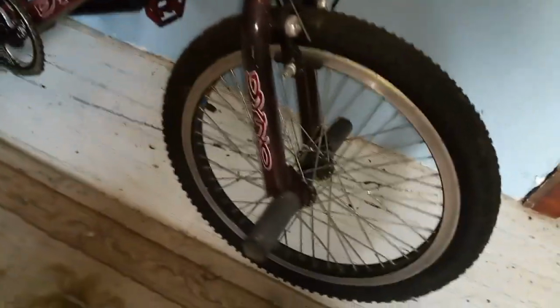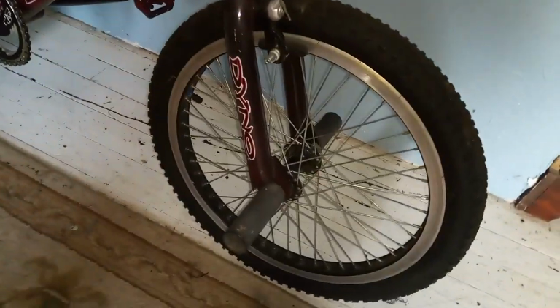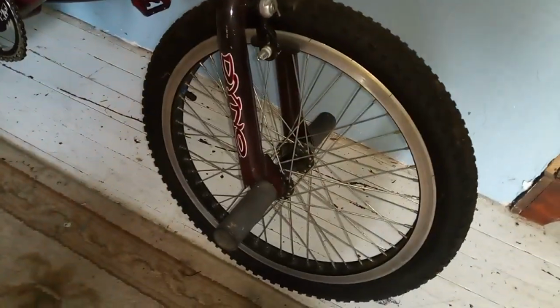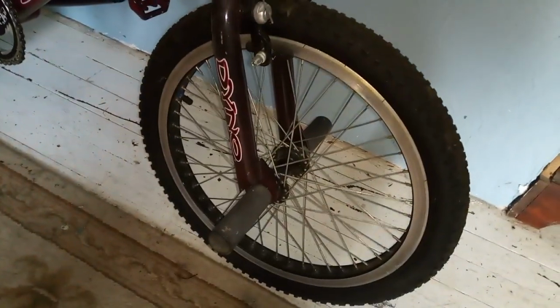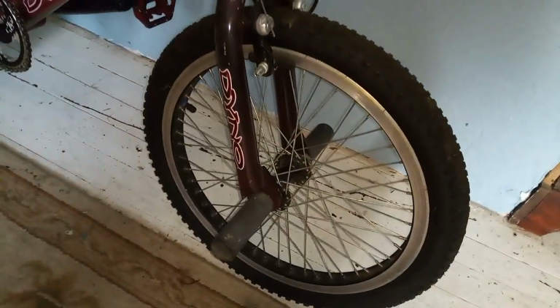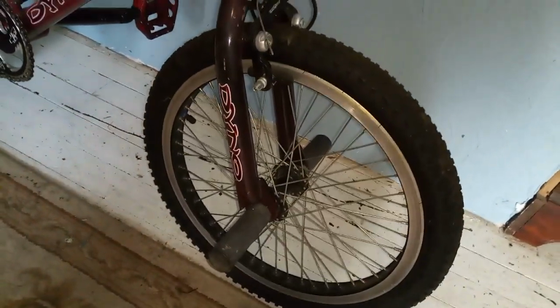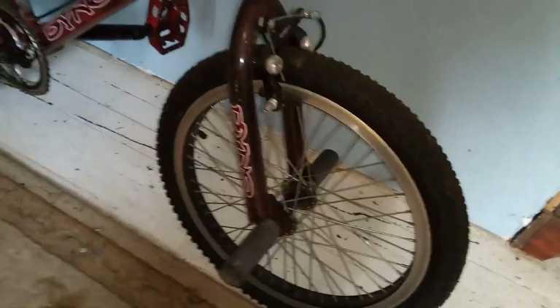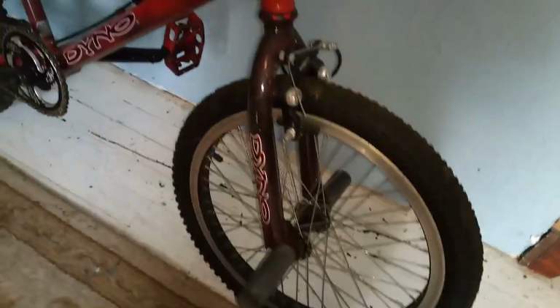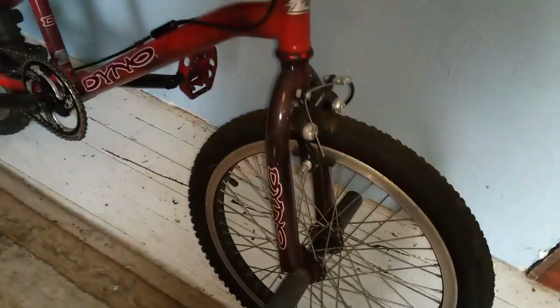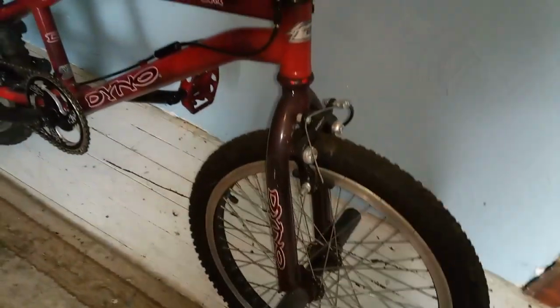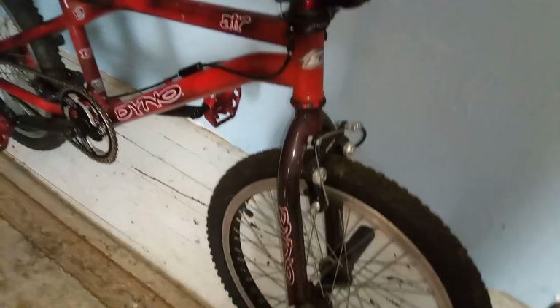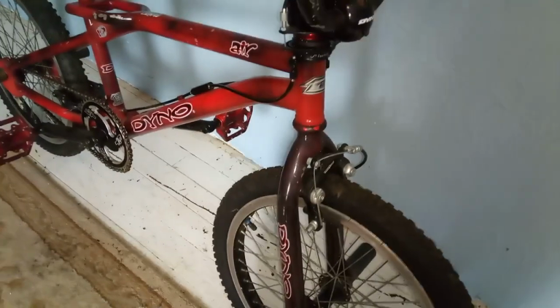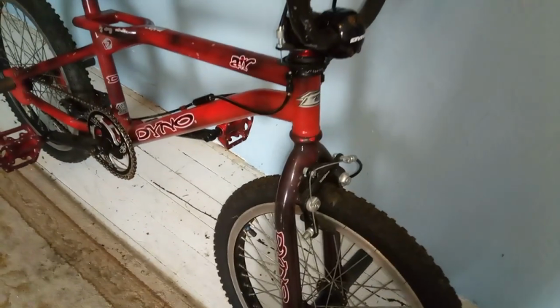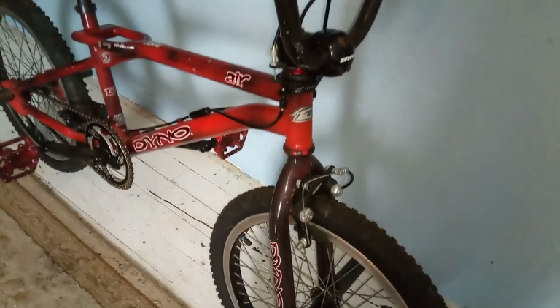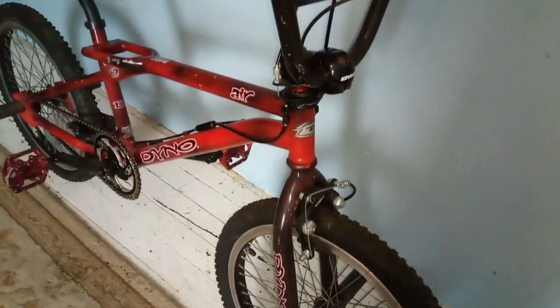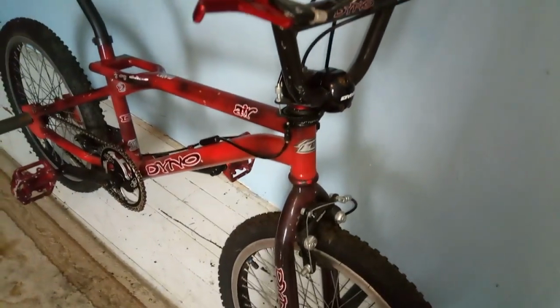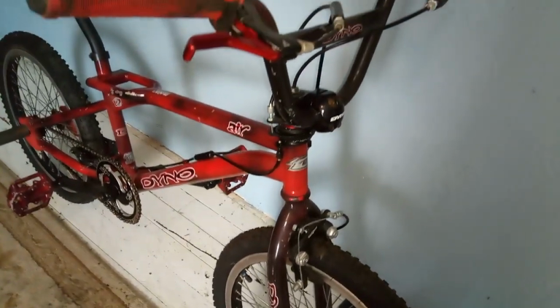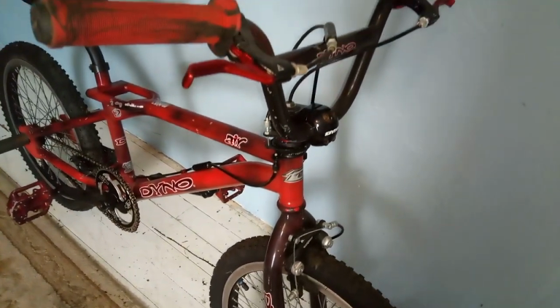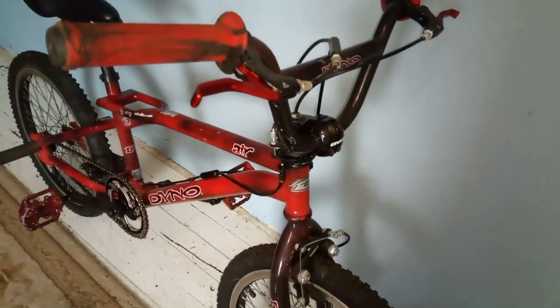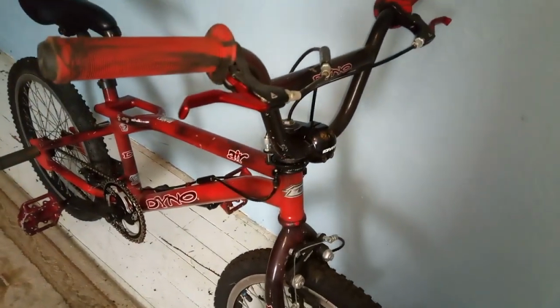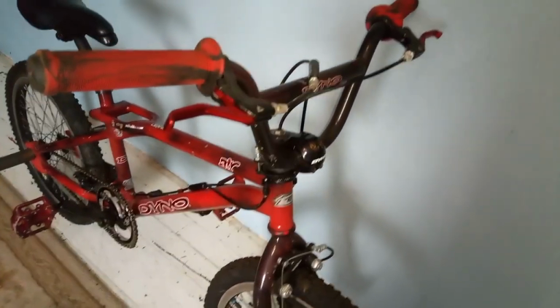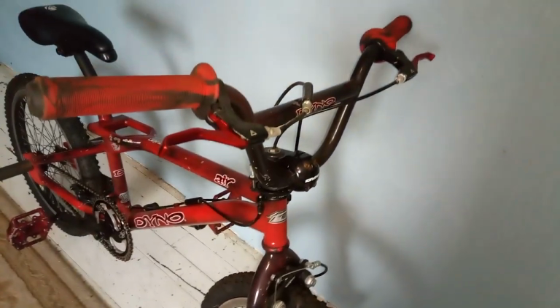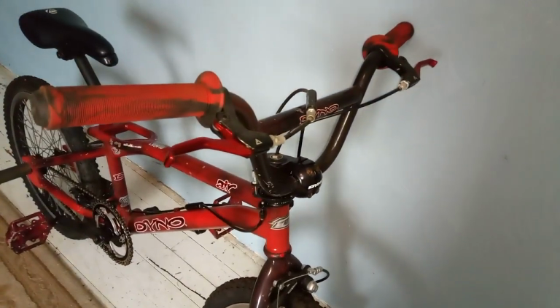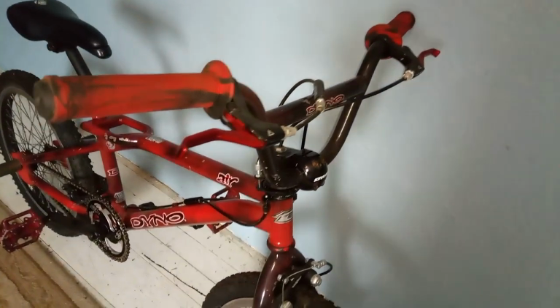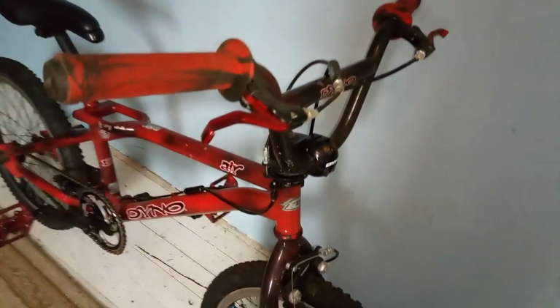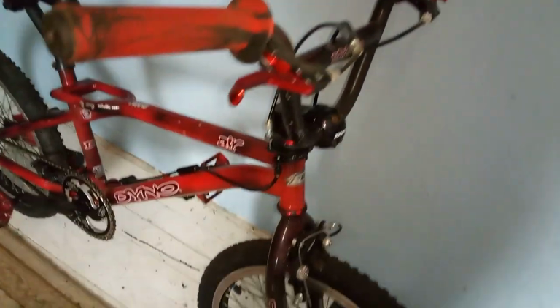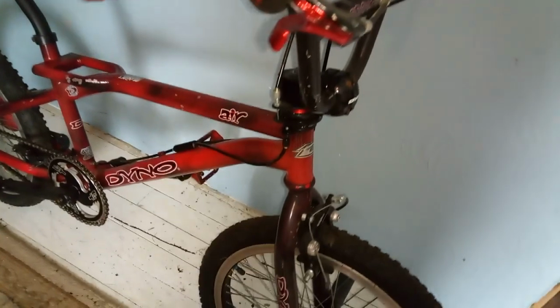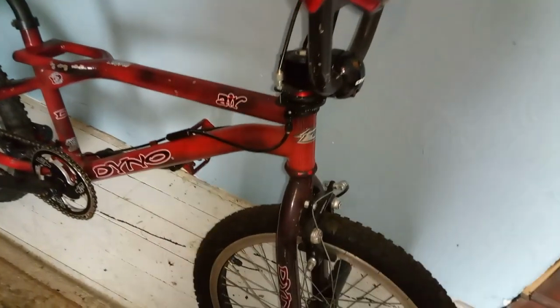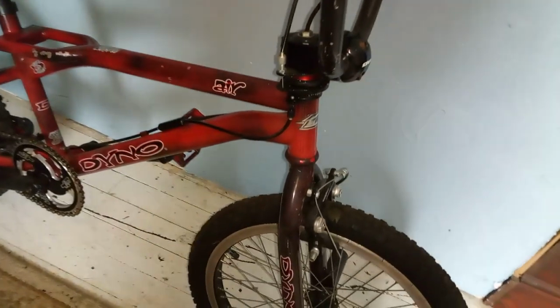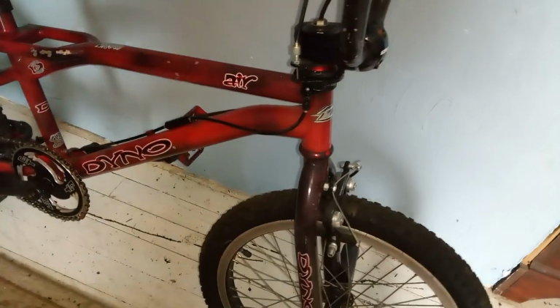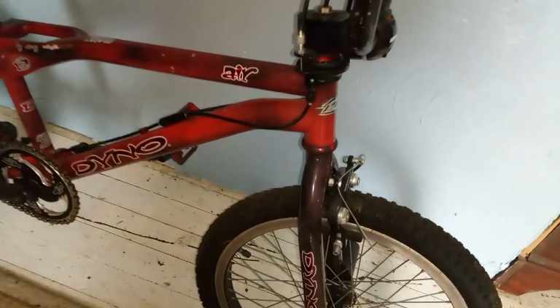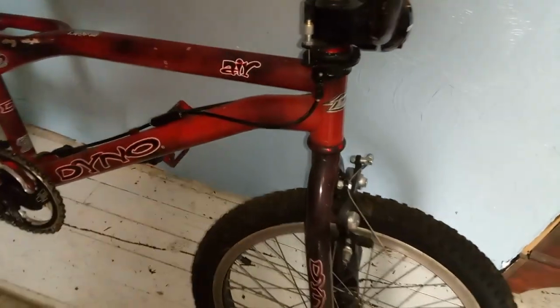I have not done much cleaning on the bike yet. Just cleaned the cobwebs off, so it's basically how it was found. The bike's in decent shape for its age.